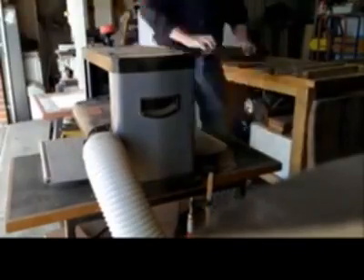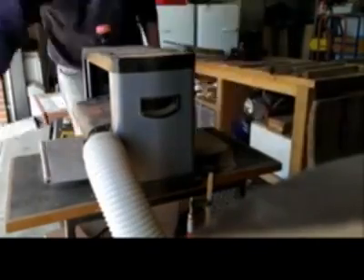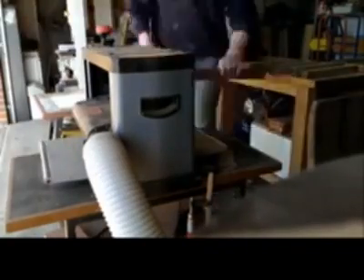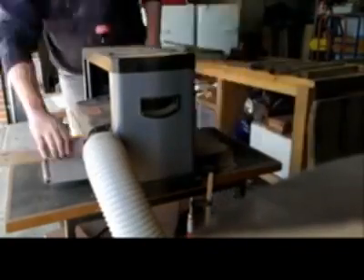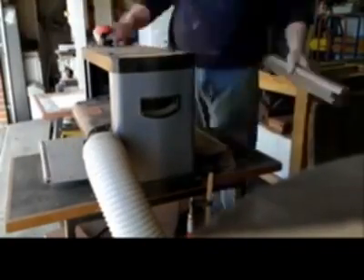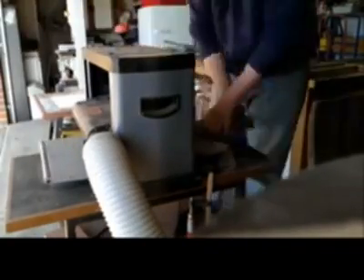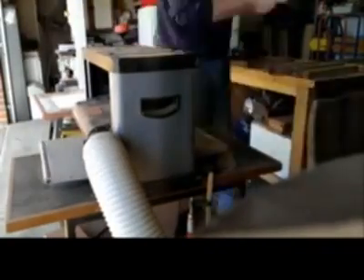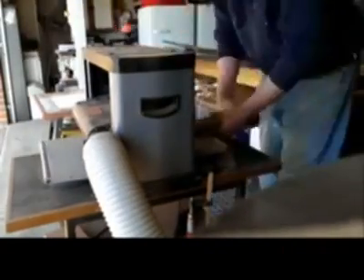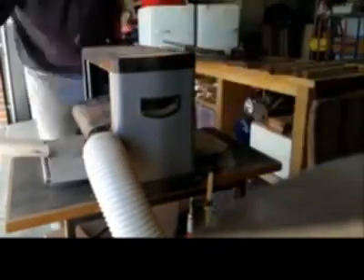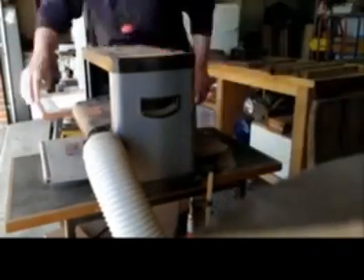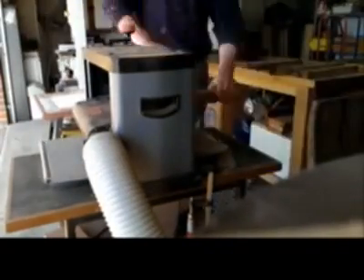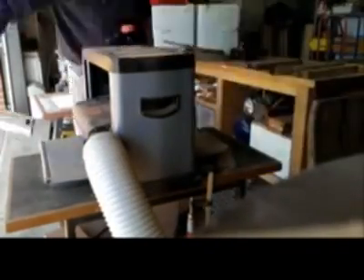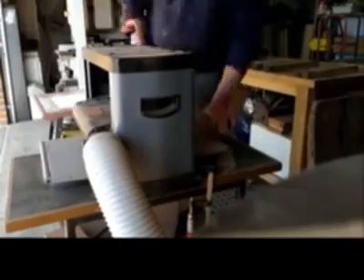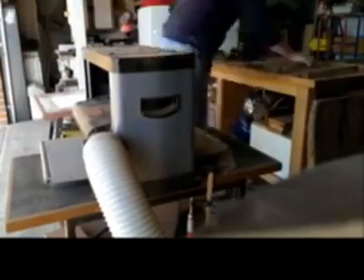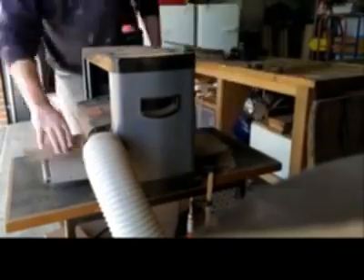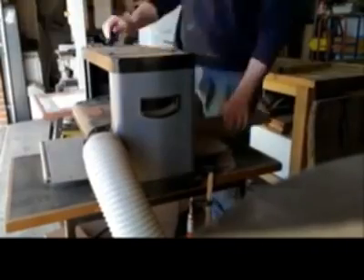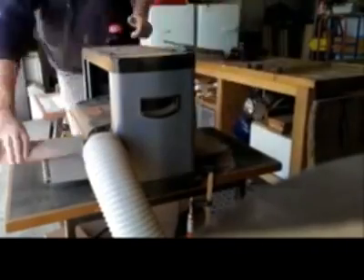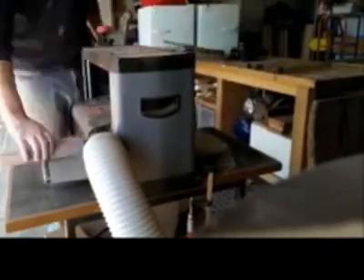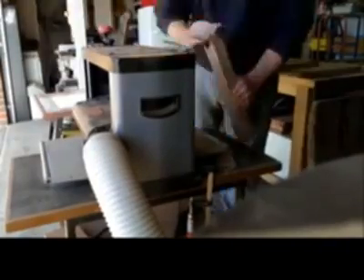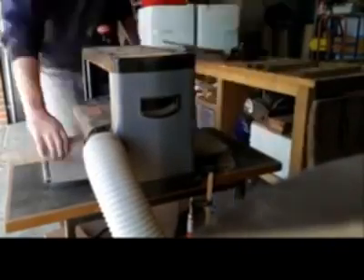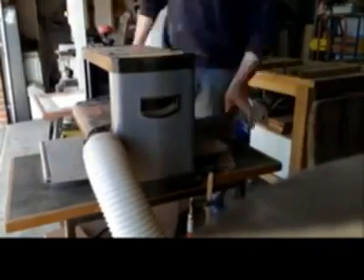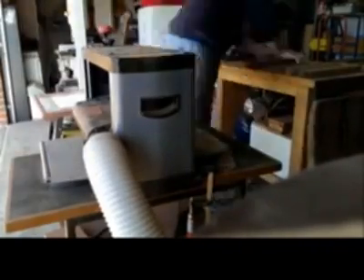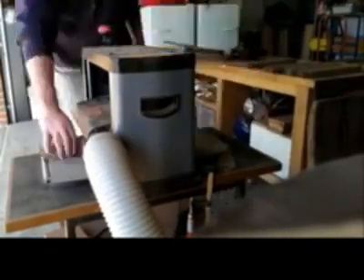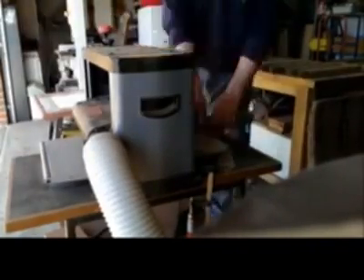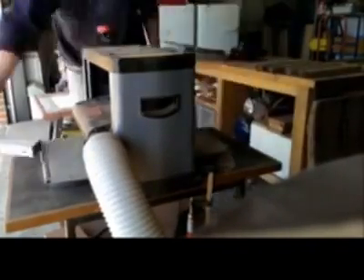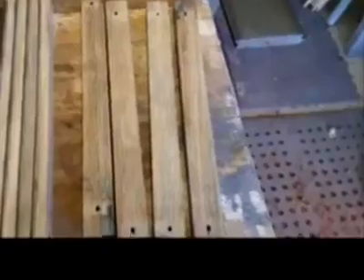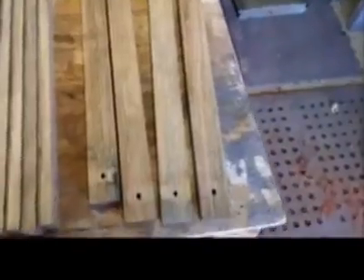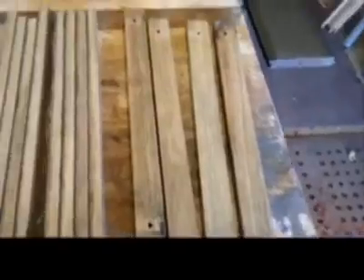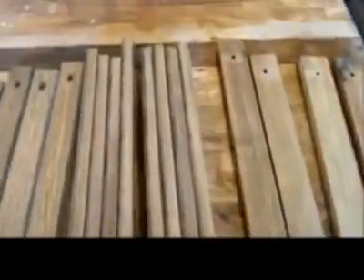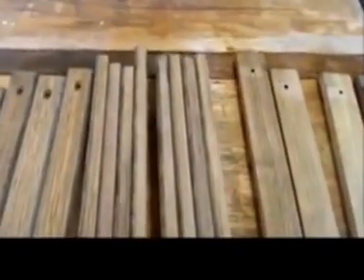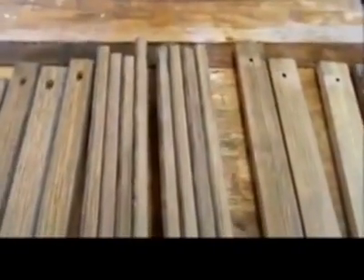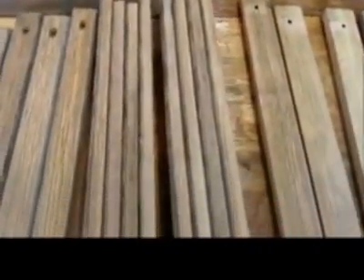They did have a round-over shape on them, so once I finished with the planer it was a matter of running them through a round-over router bit on the router table.